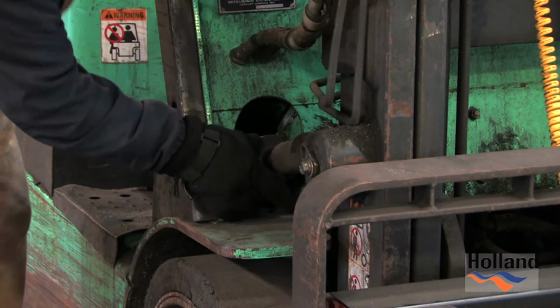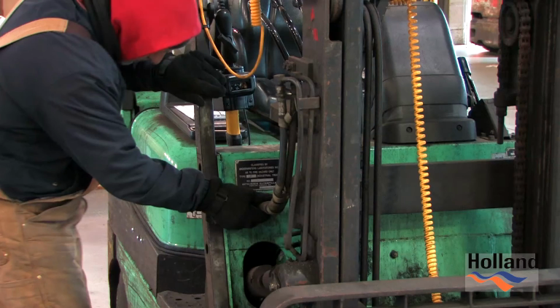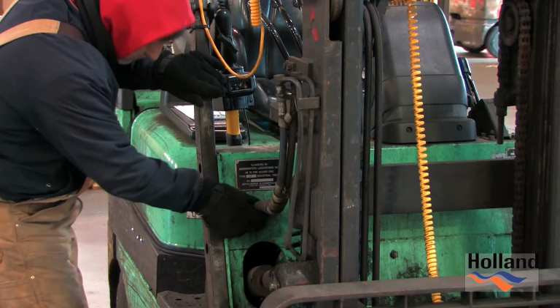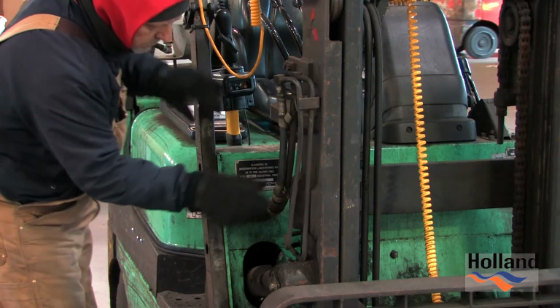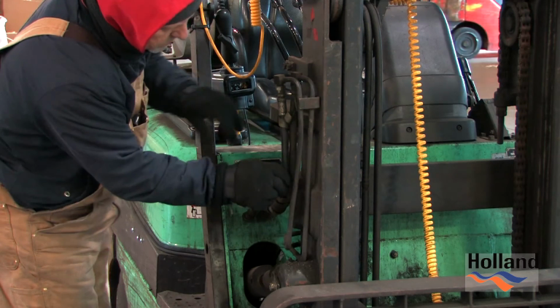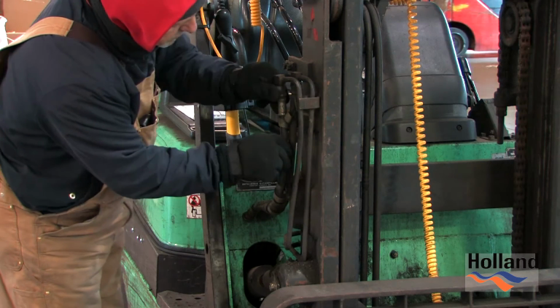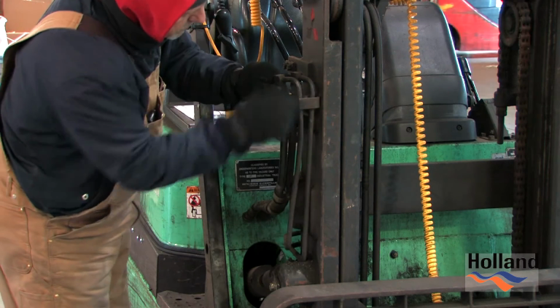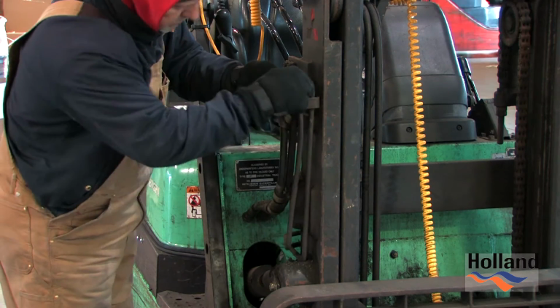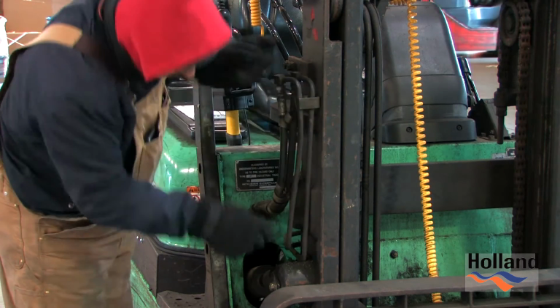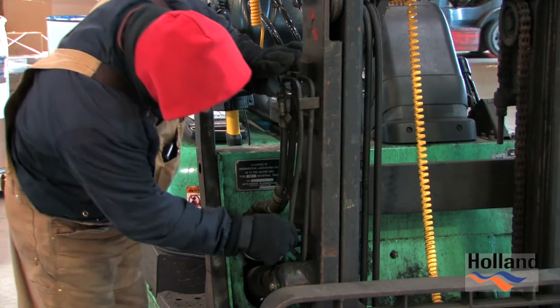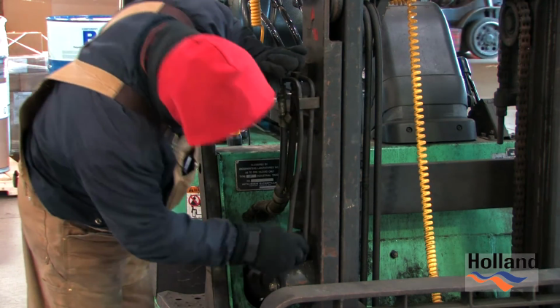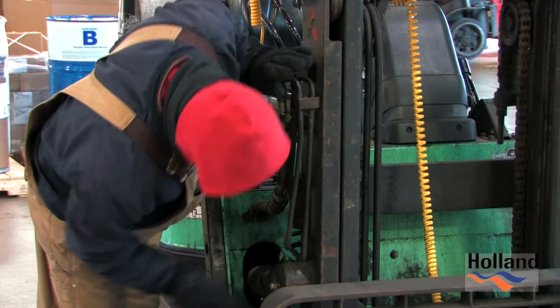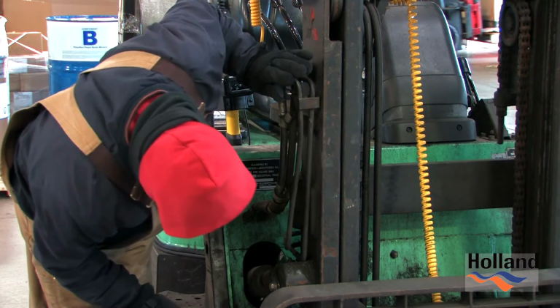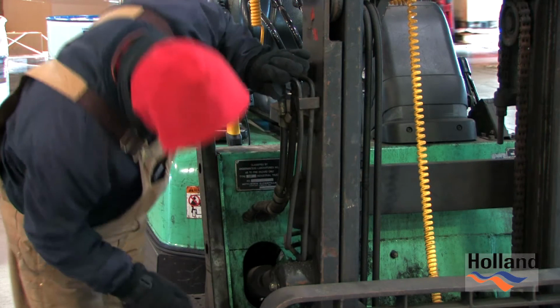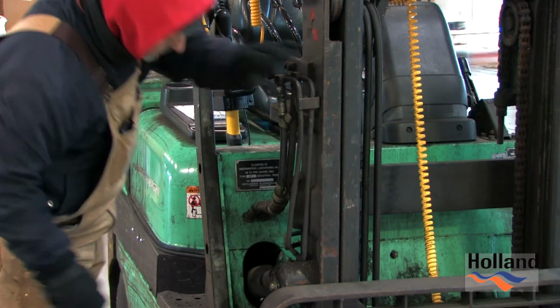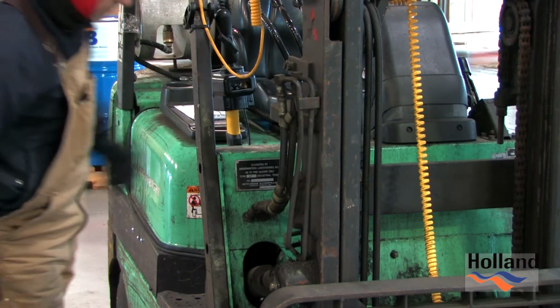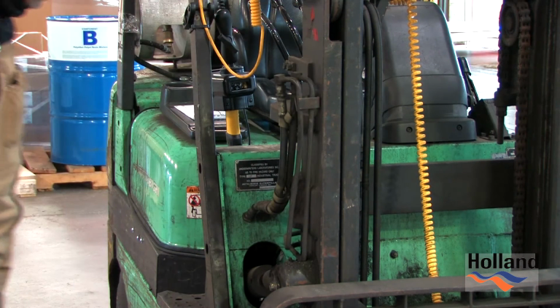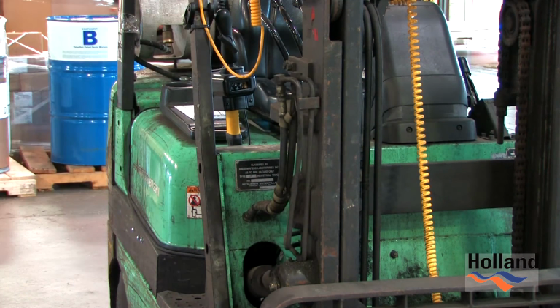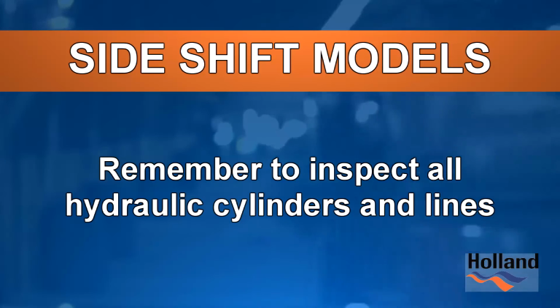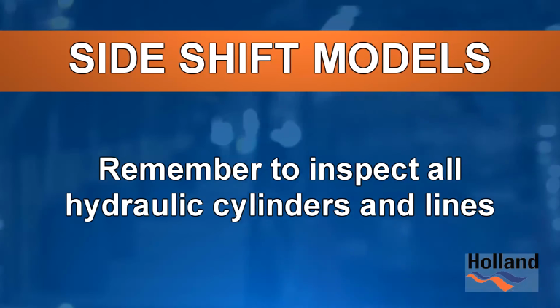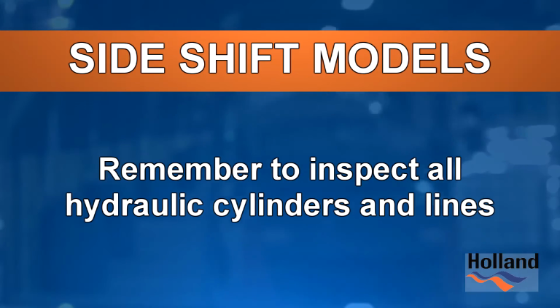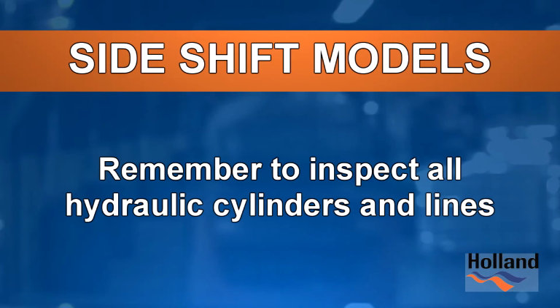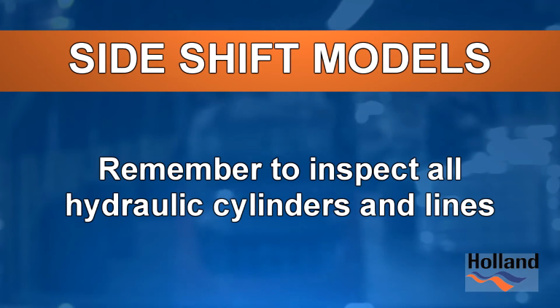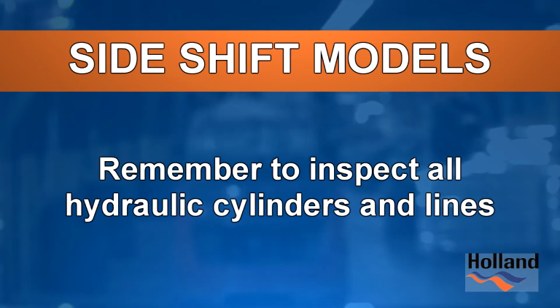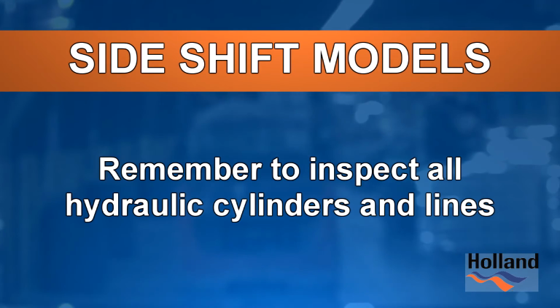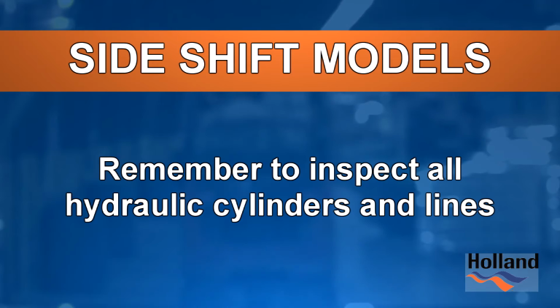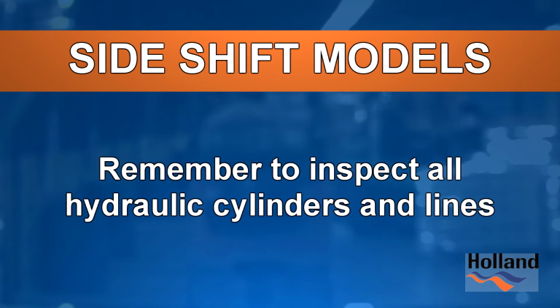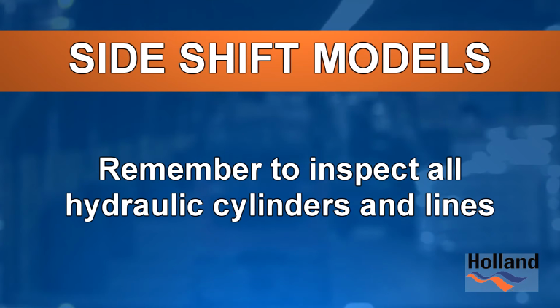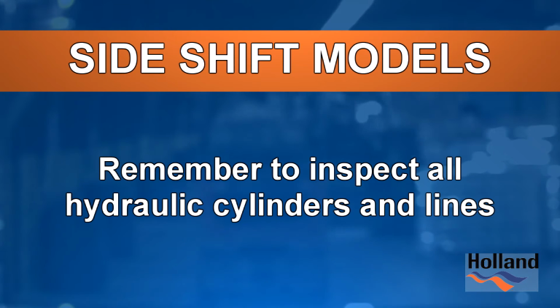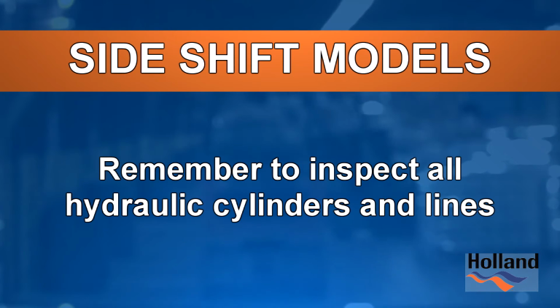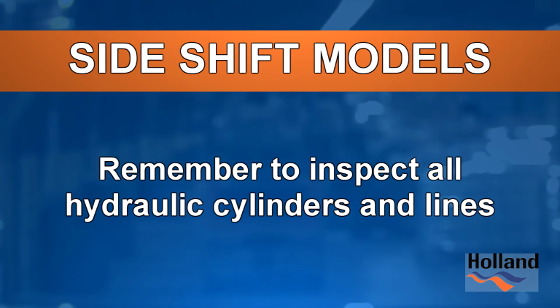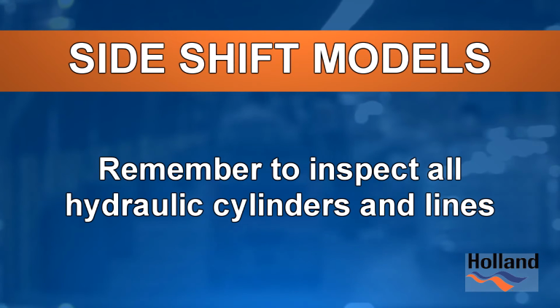Side shift models have an additional side shift hydraulic cylinder attached to the carriage and parallel to the top of the carriage. These additional hydraulic lines running inside the mast to the cylinder must also be inspected.